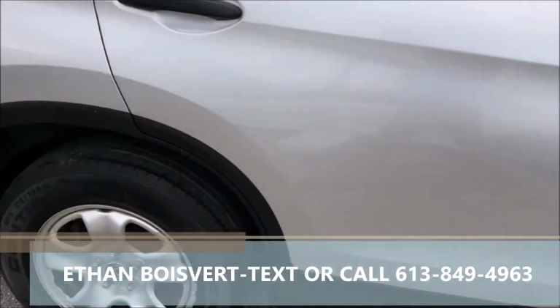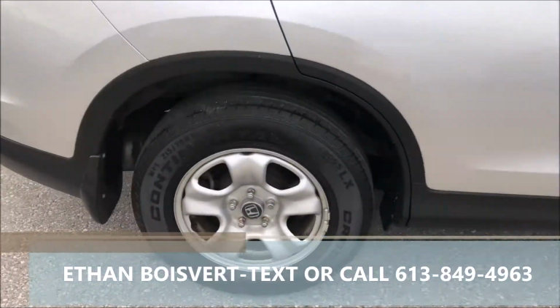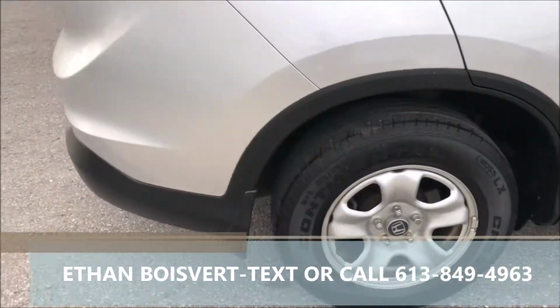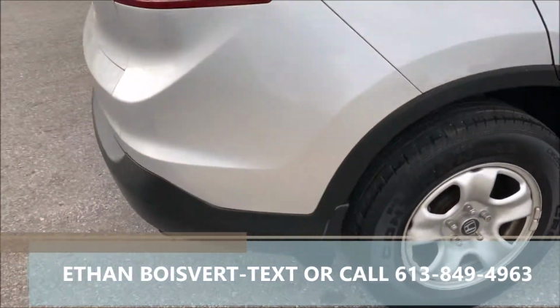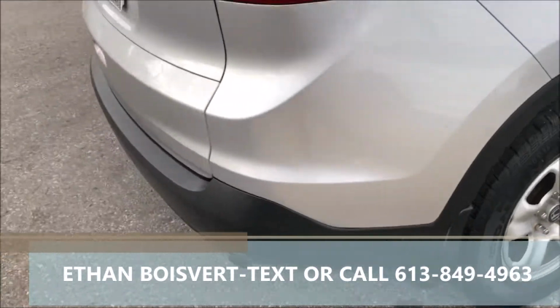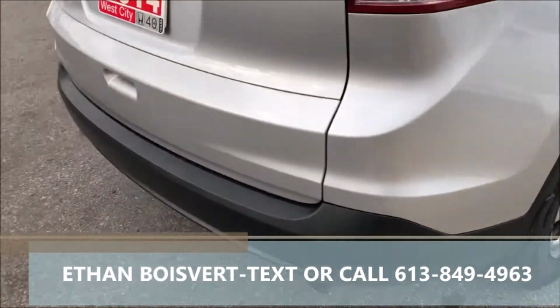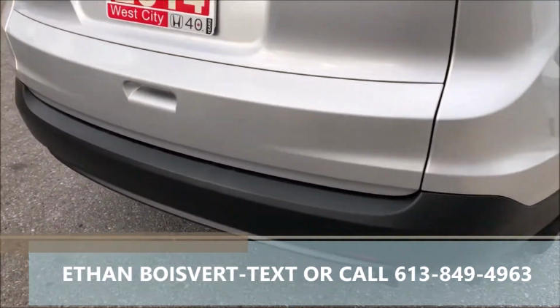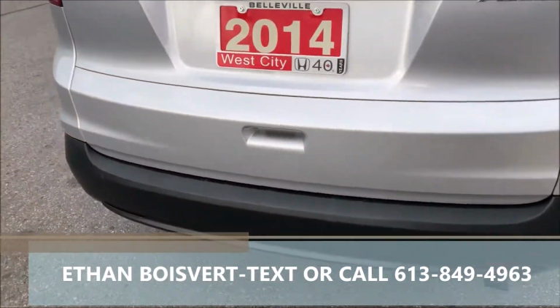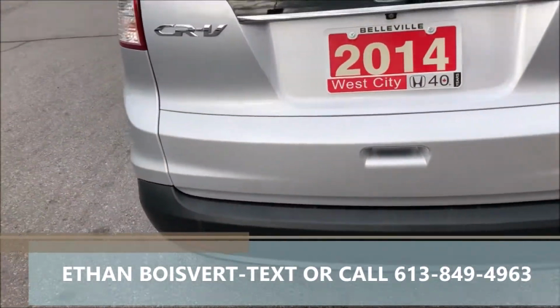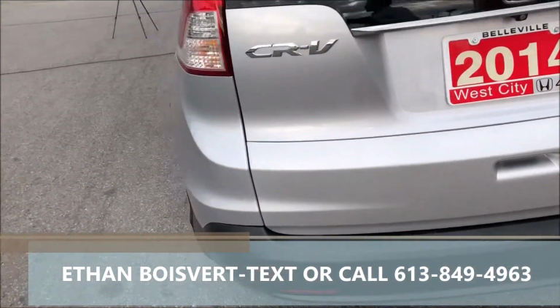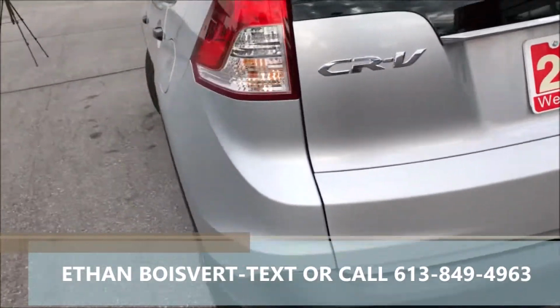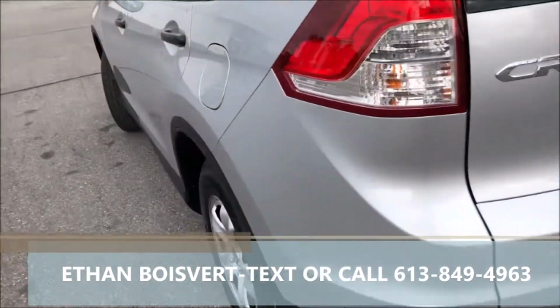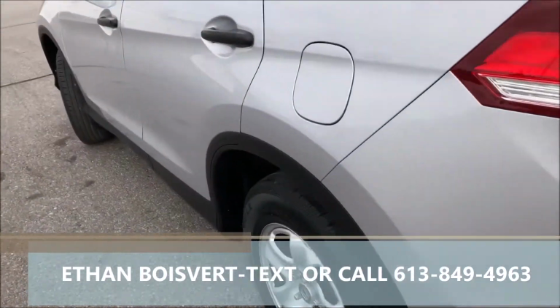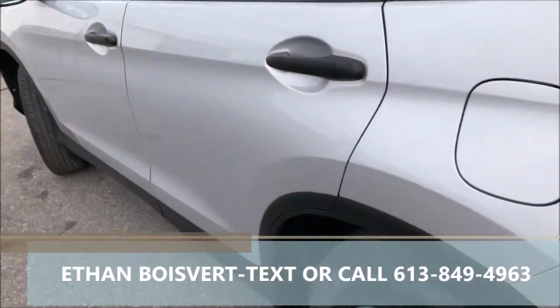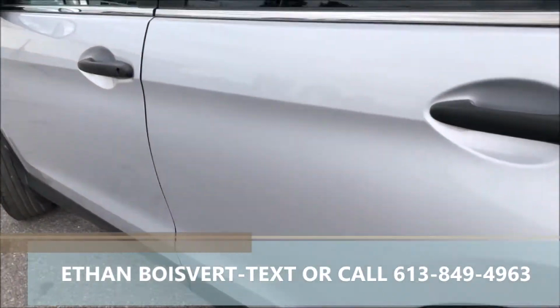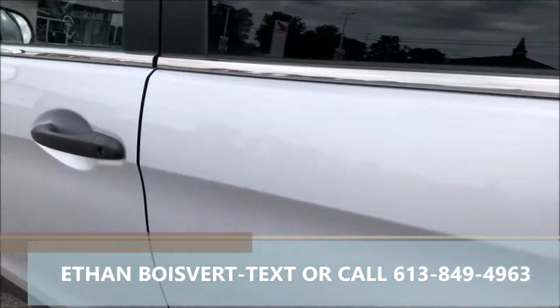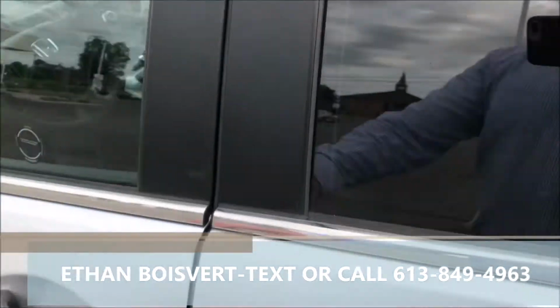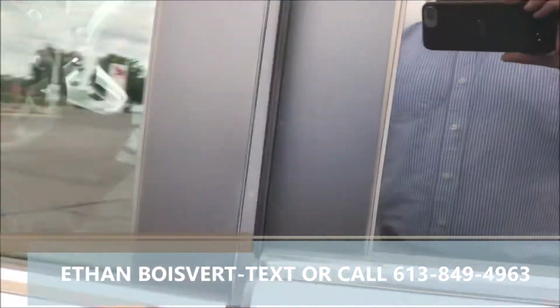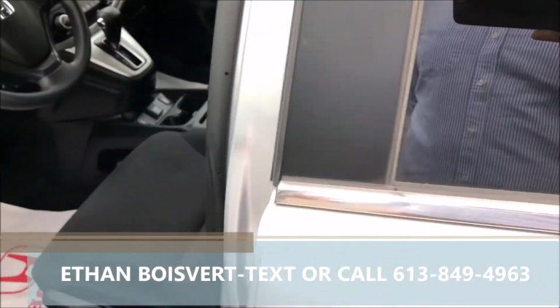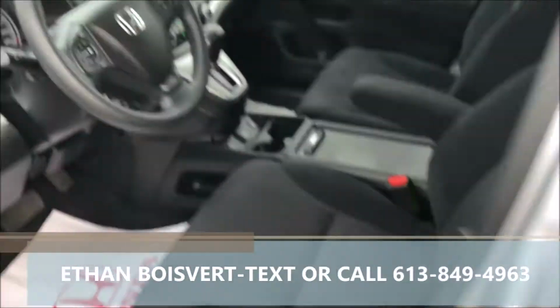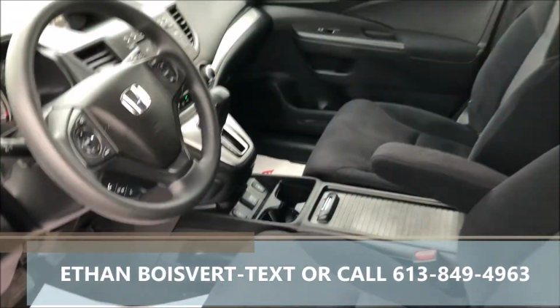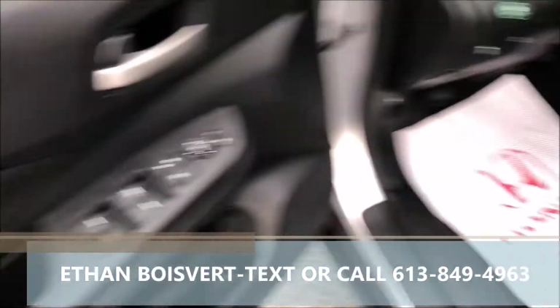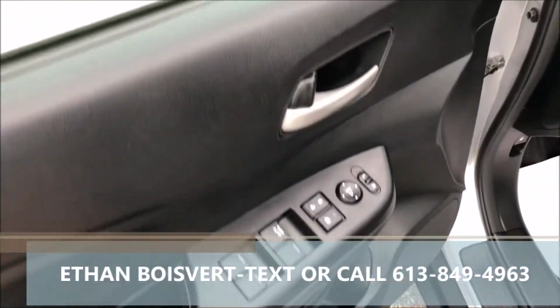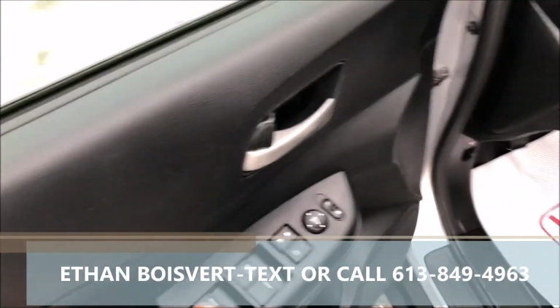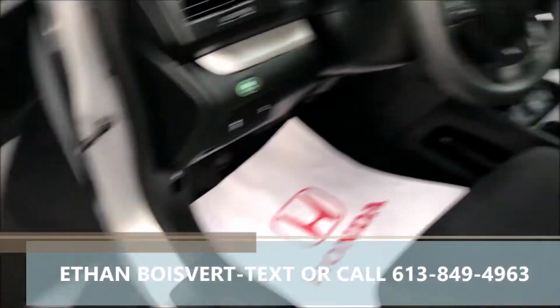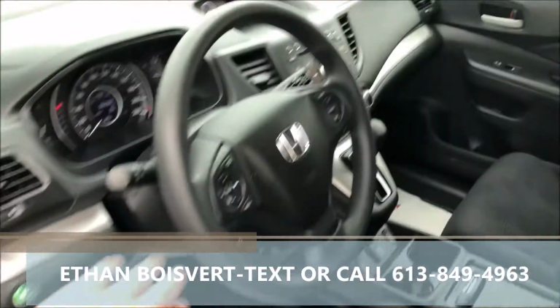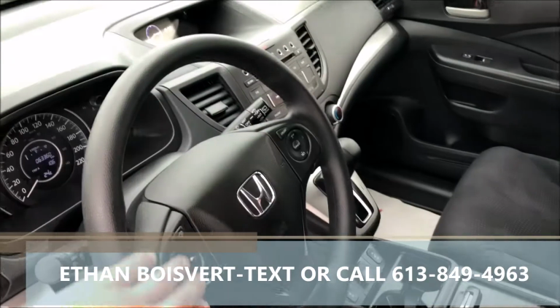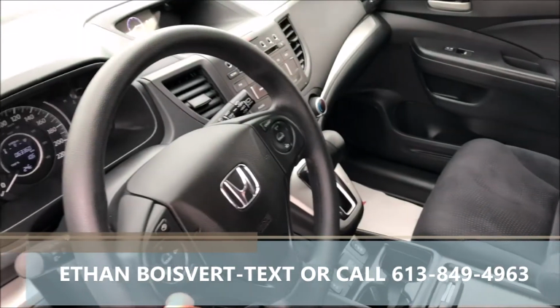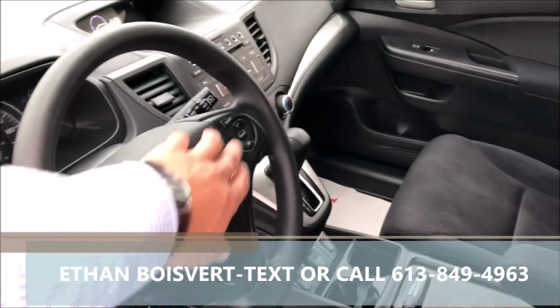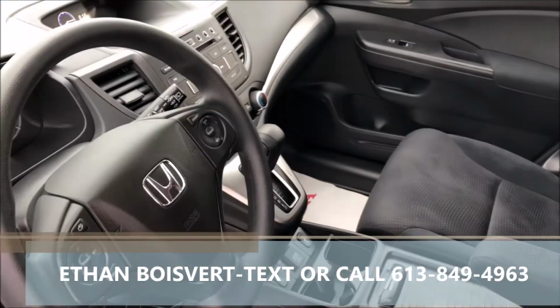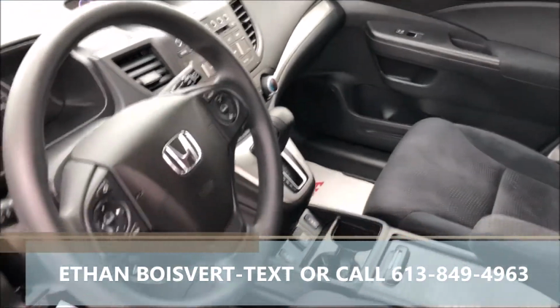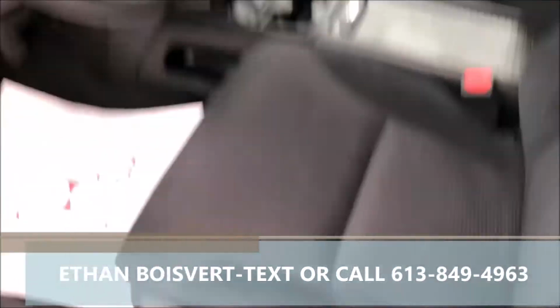Silver exterior, steel rims on the LX. The 2014 gives you a backup camera, Bluetooth, heated front seats, USB port, power windows, power locks, power mirrors, media controls, and cruise control built into the steering wheel.